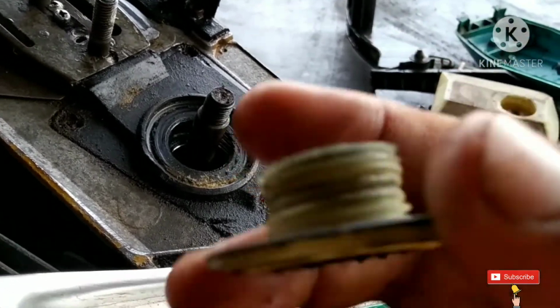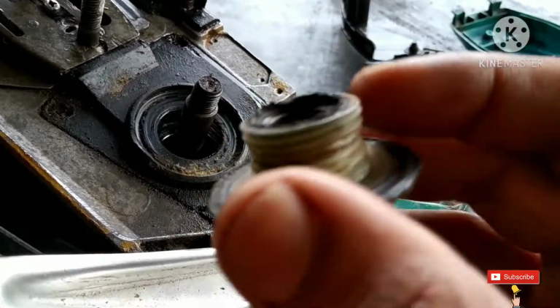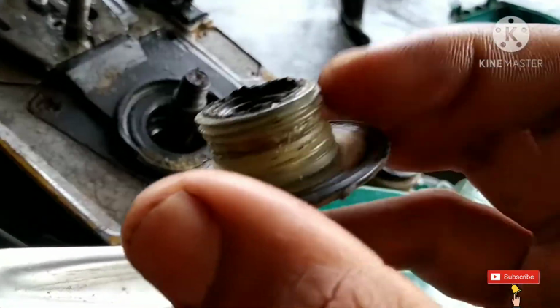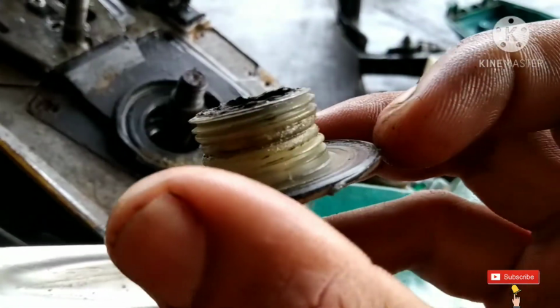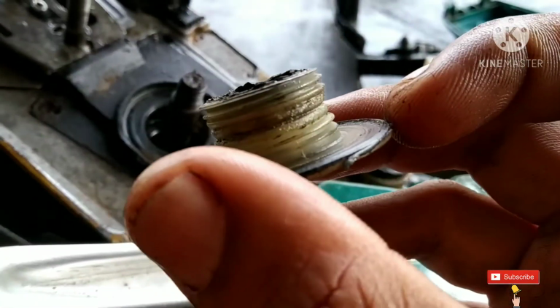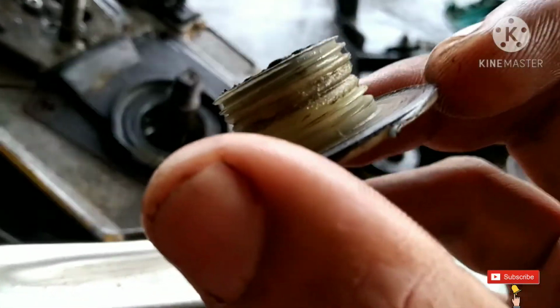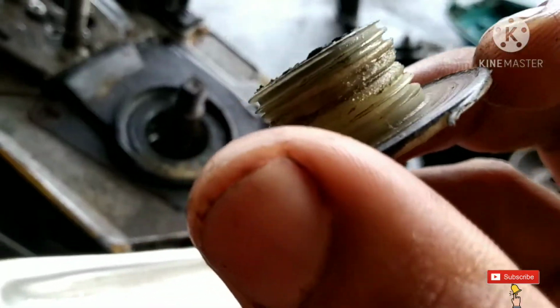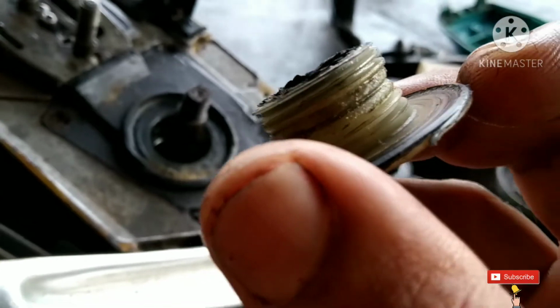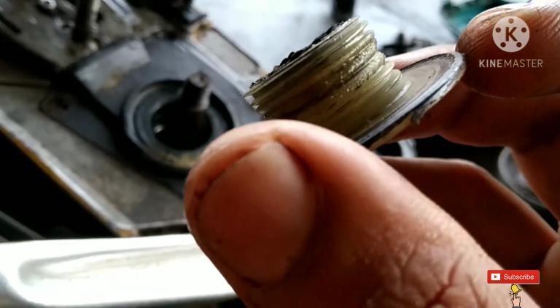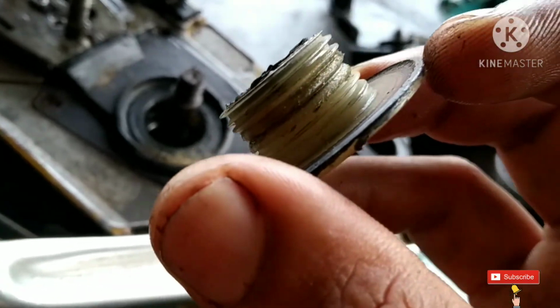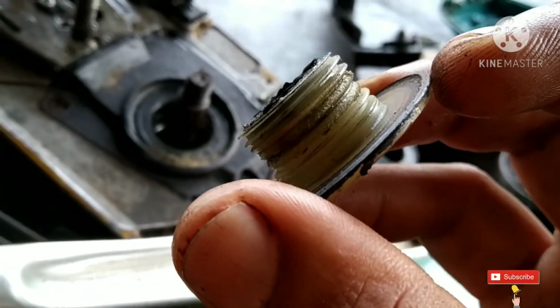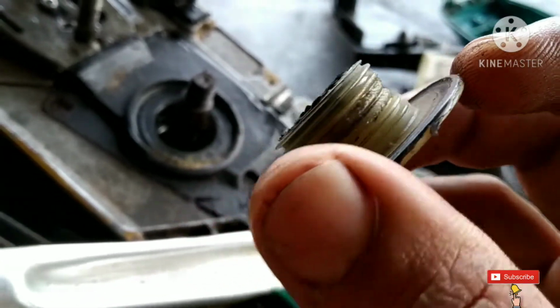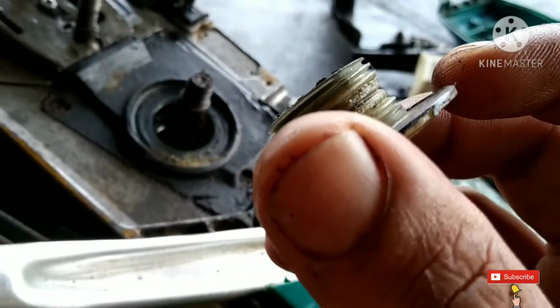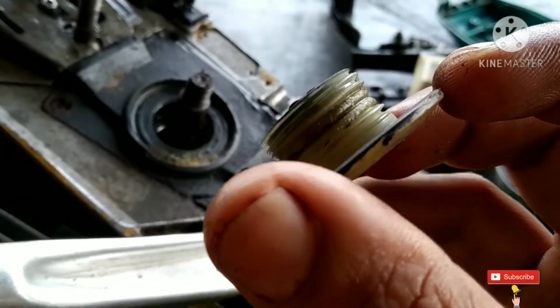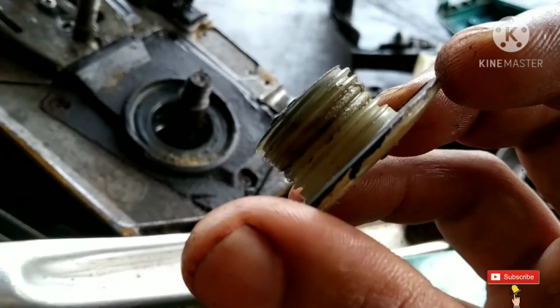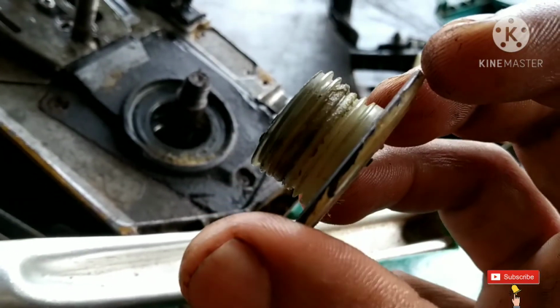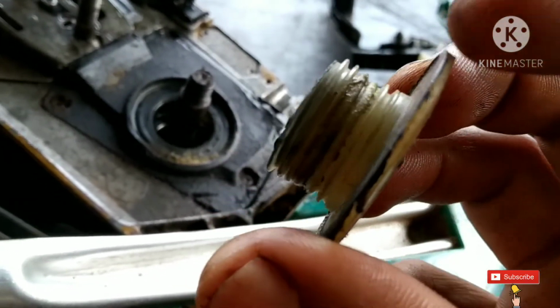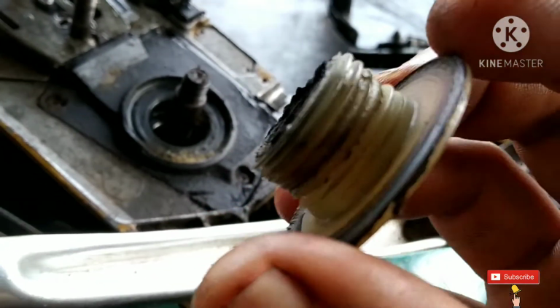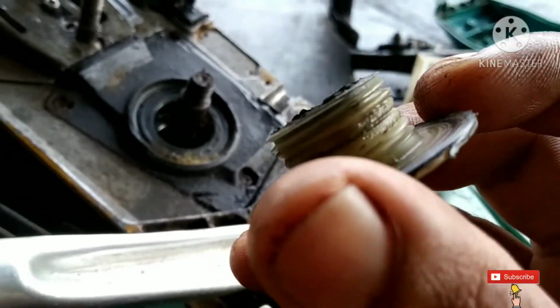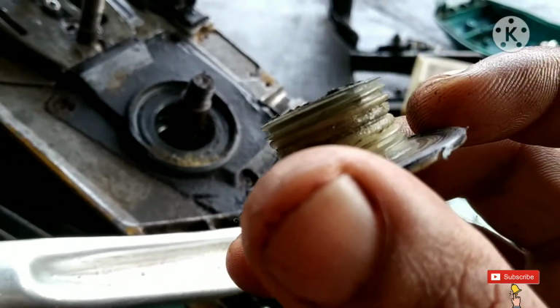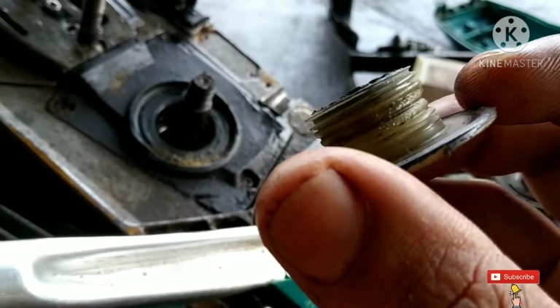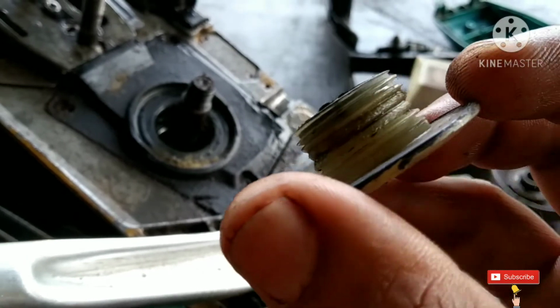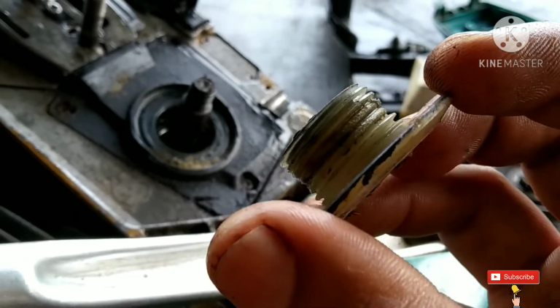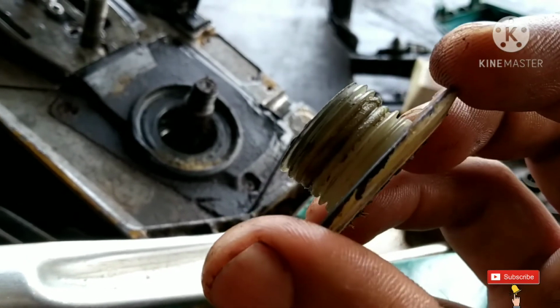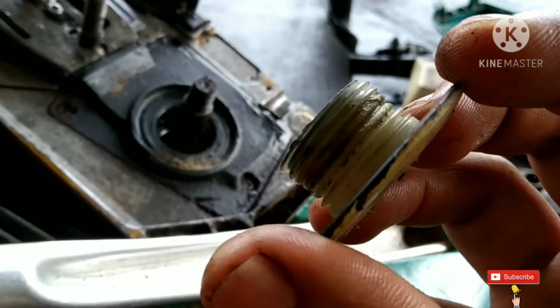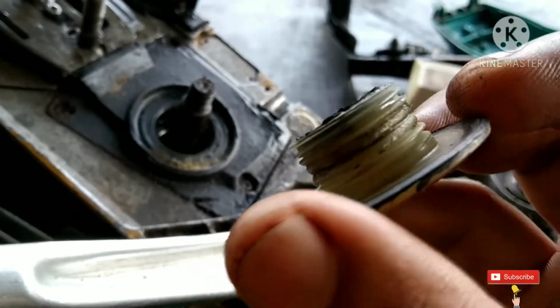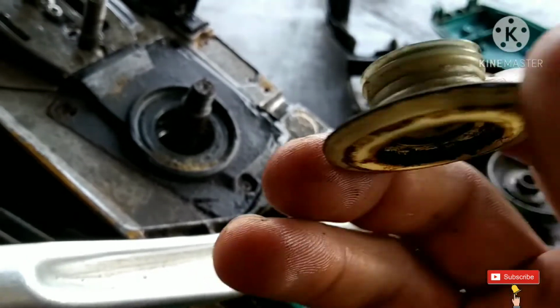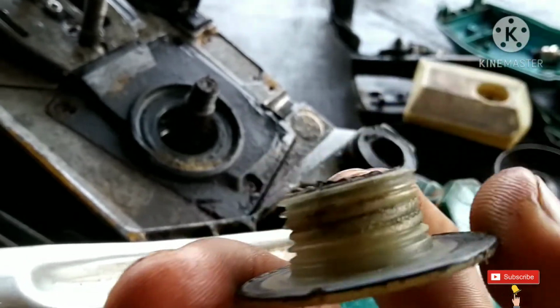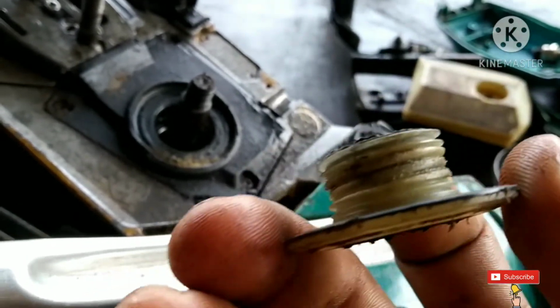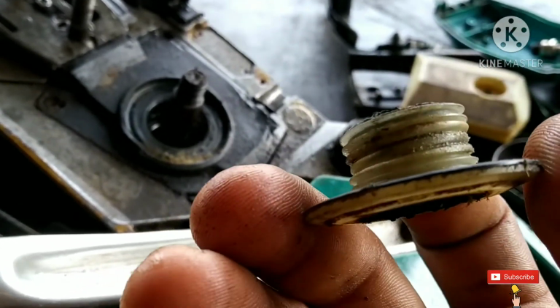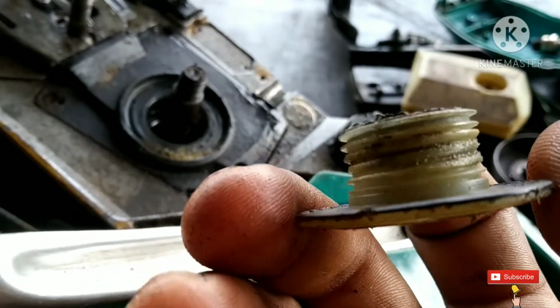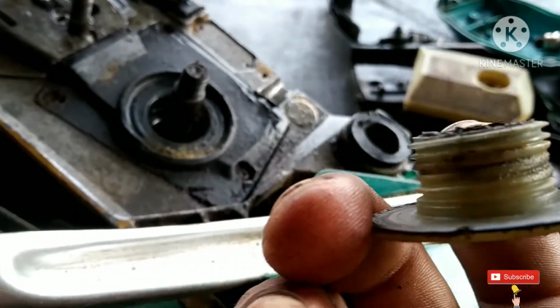This is the oil work — the threads are damaged. In this condition, the oil will not come through.